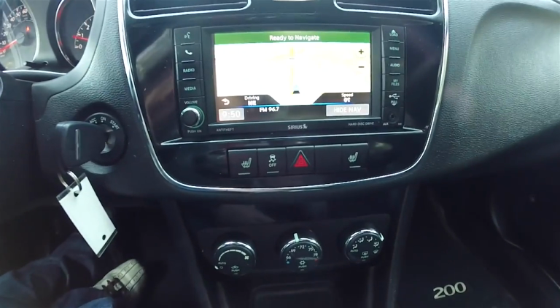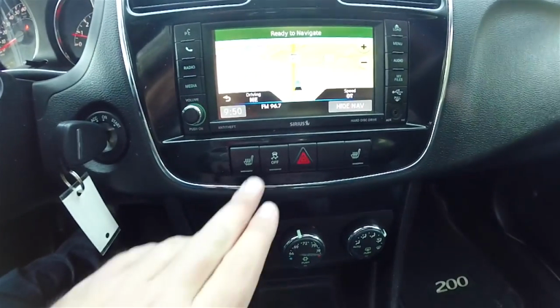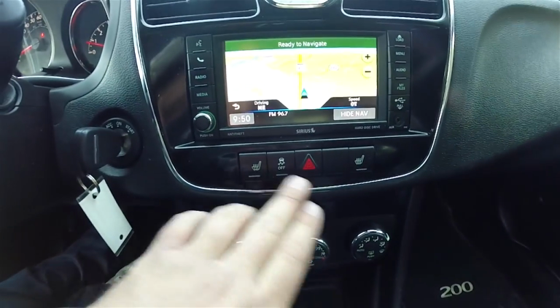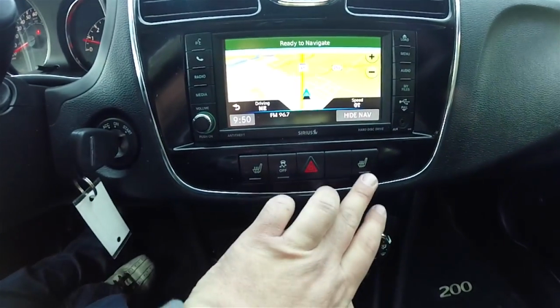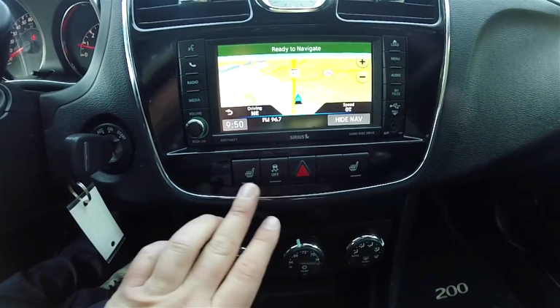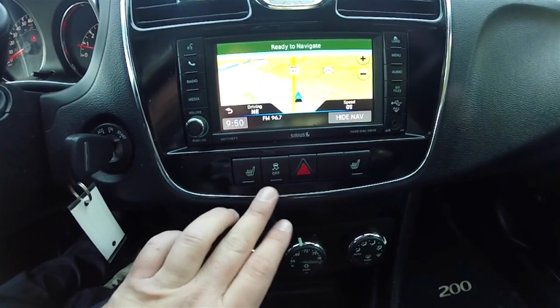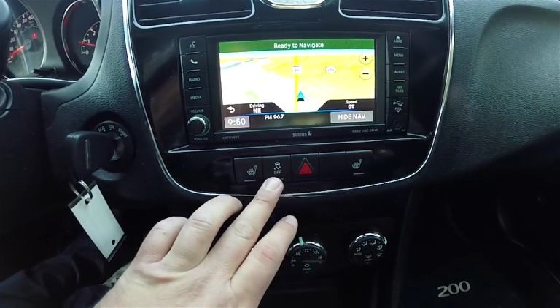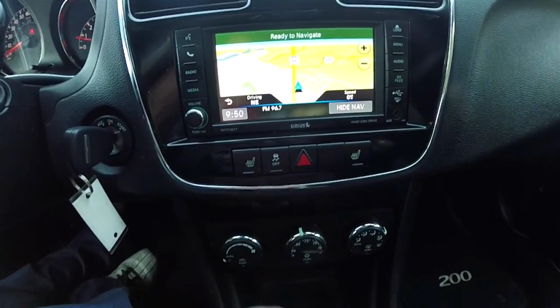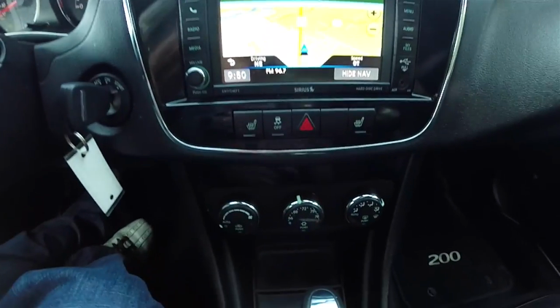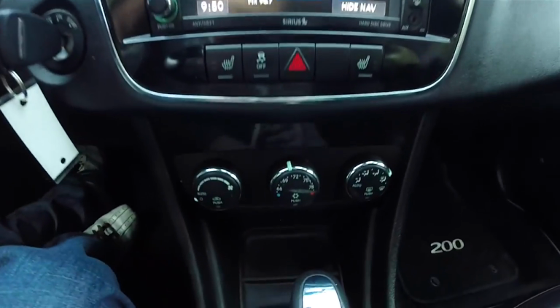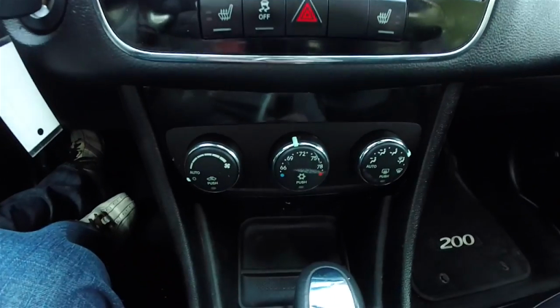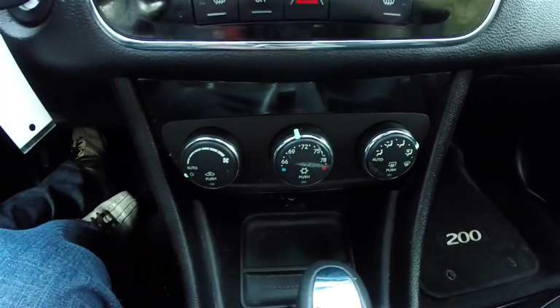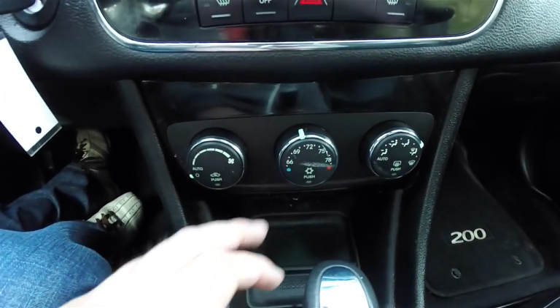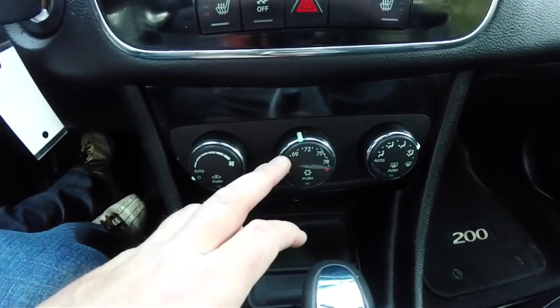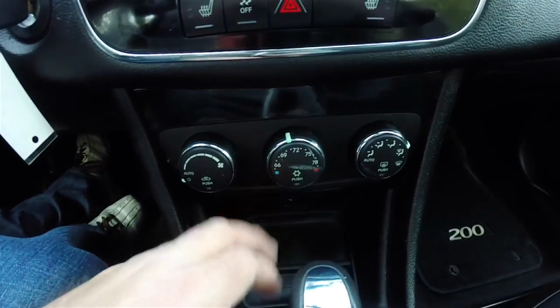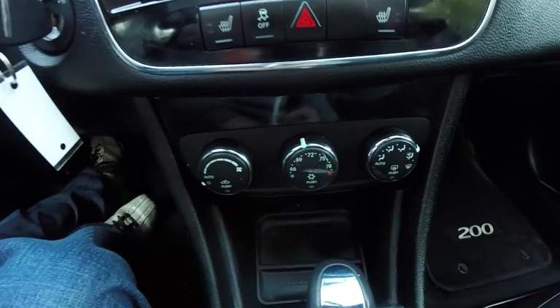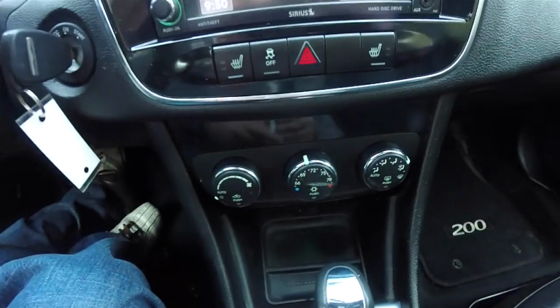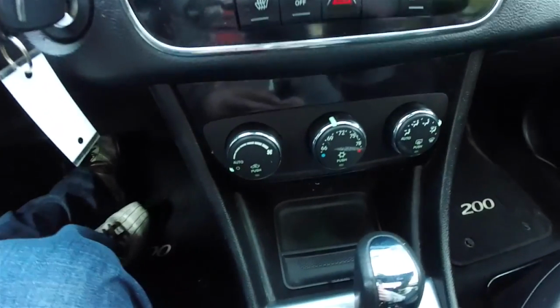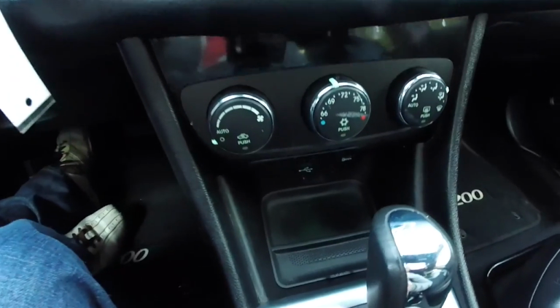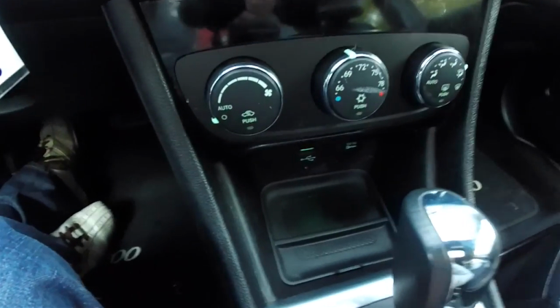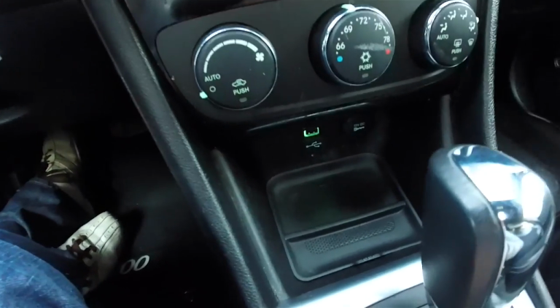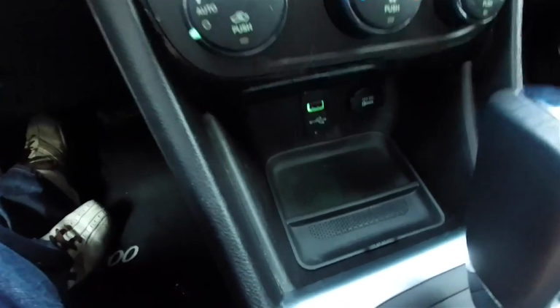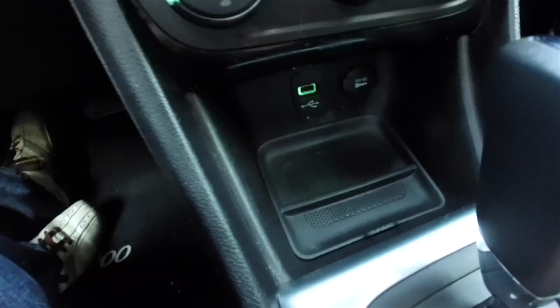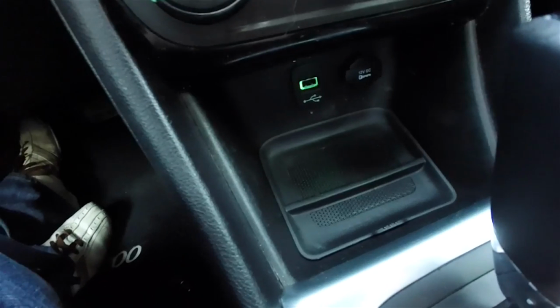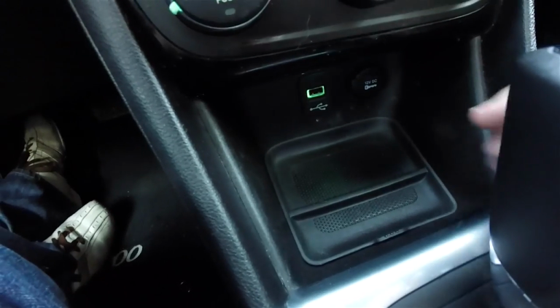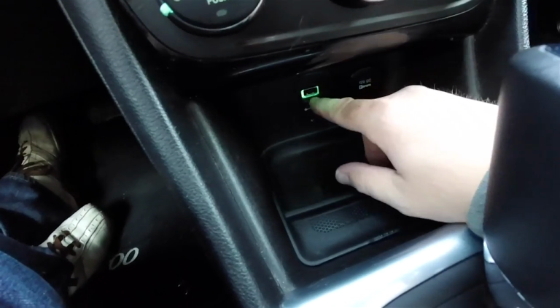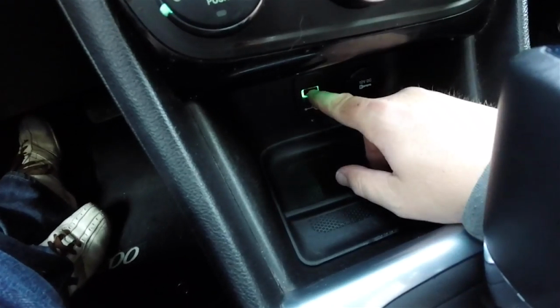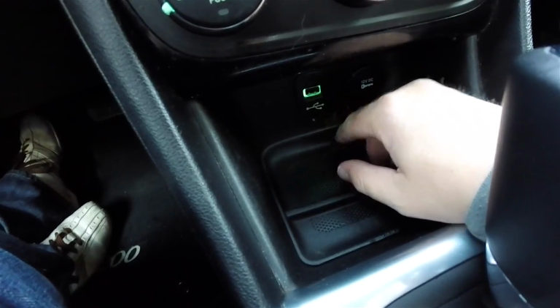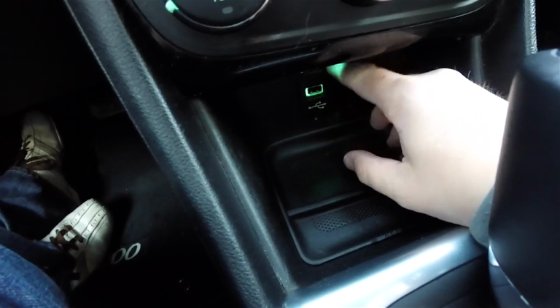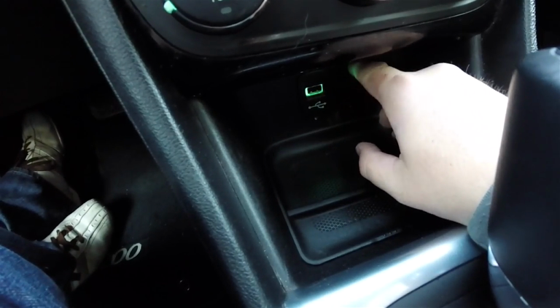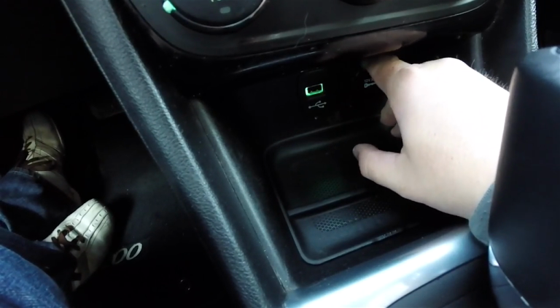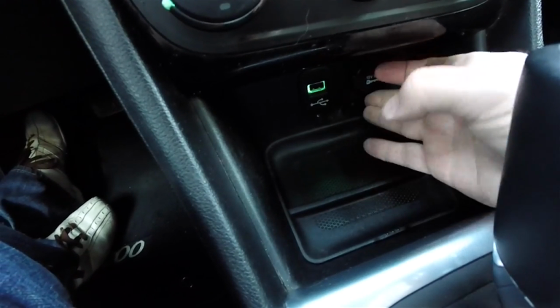Moving down, there are controls for your heated seats, stability control, and single zone automatic climate control. Below you have a USB input and a 12-volt power point.